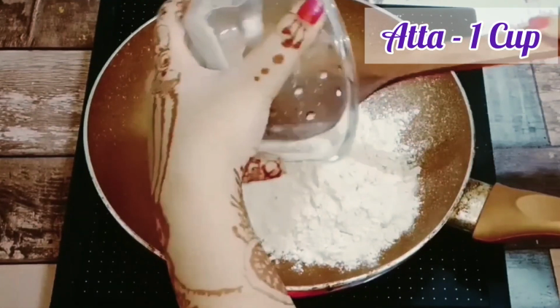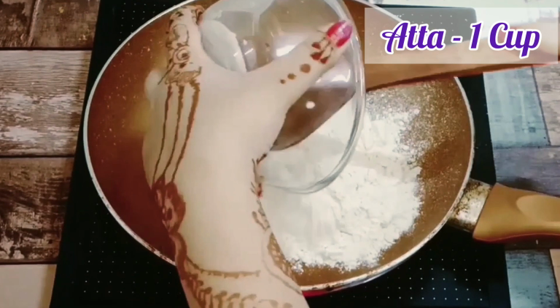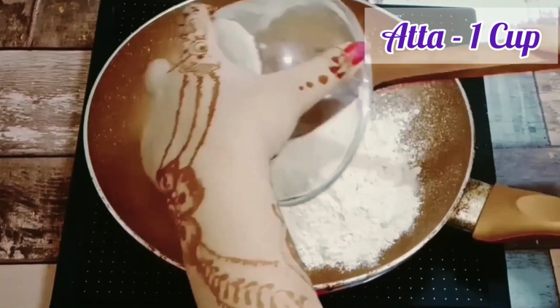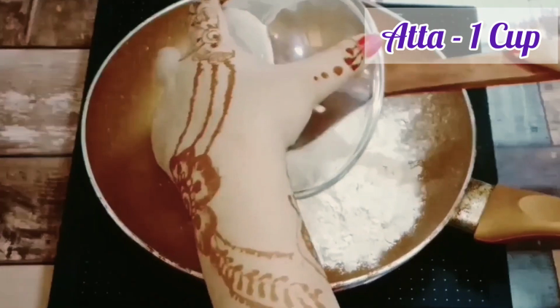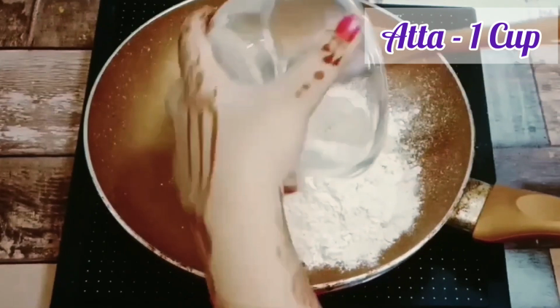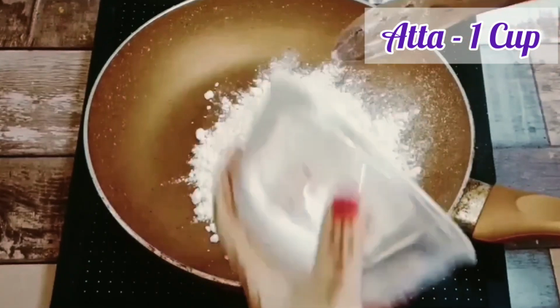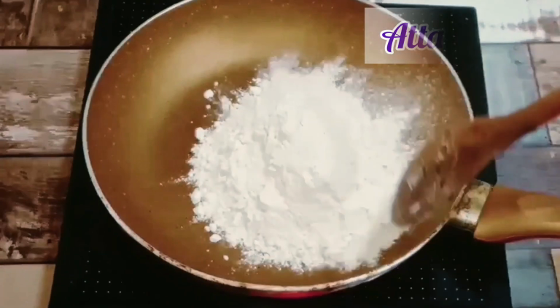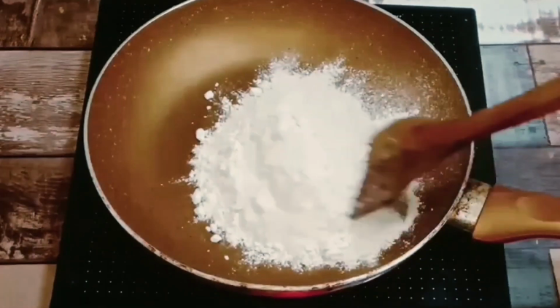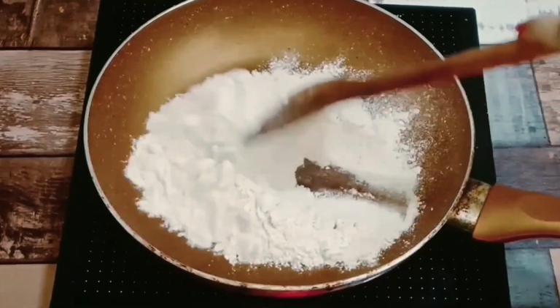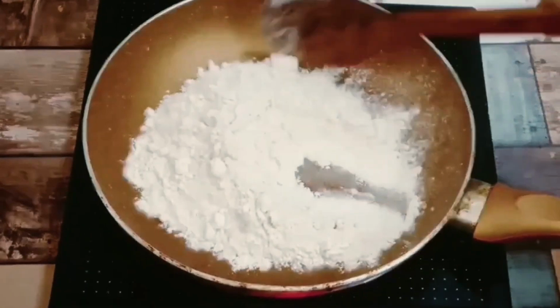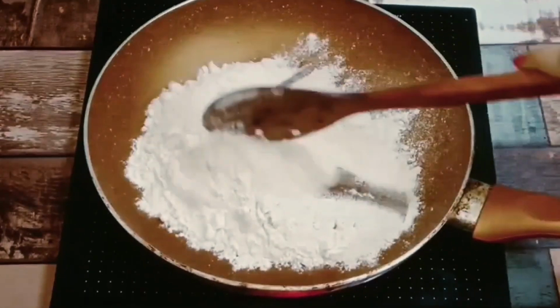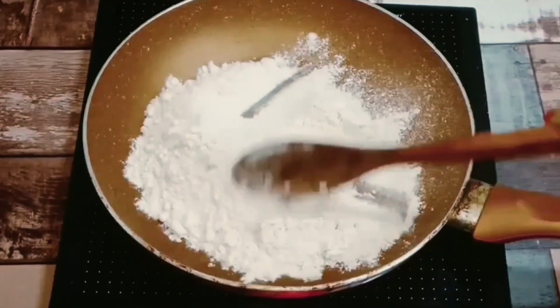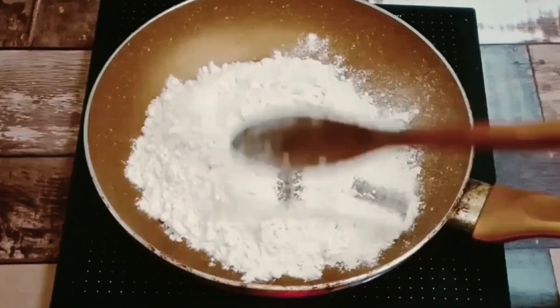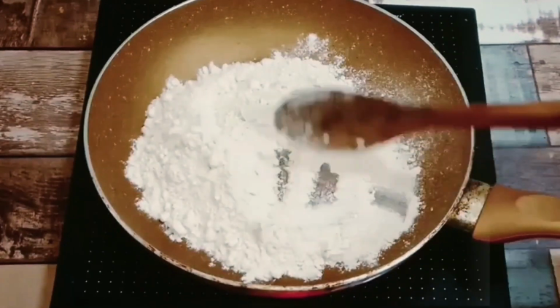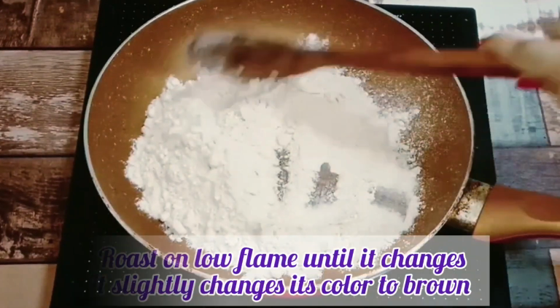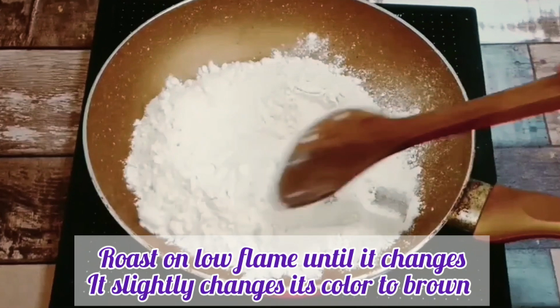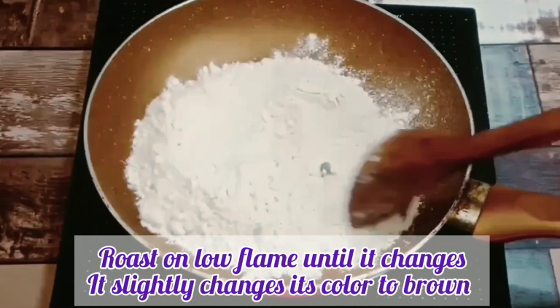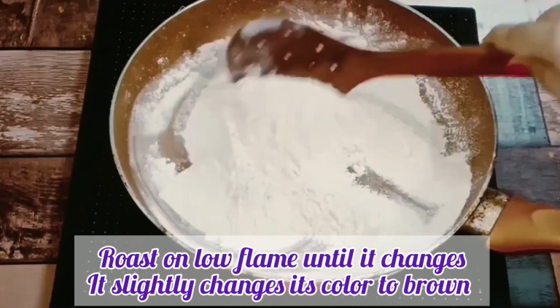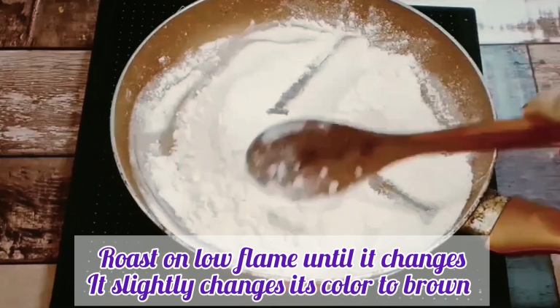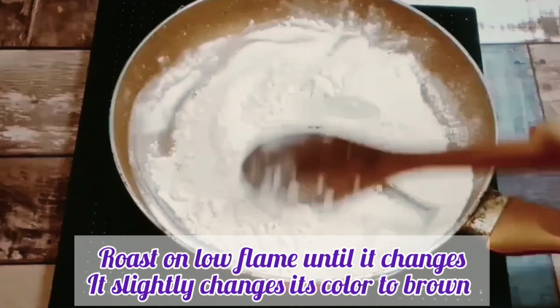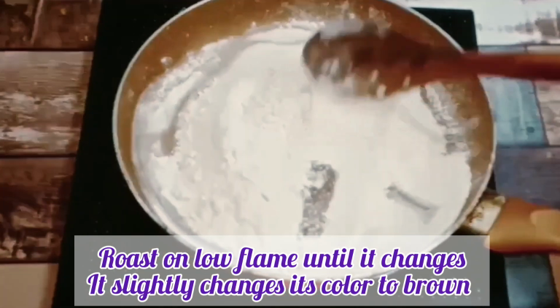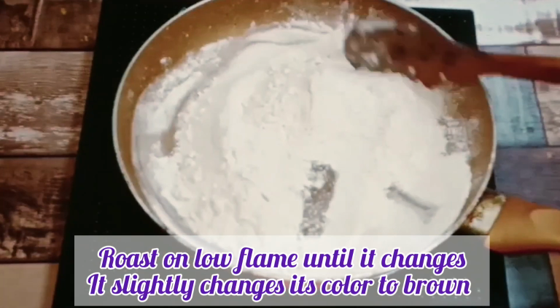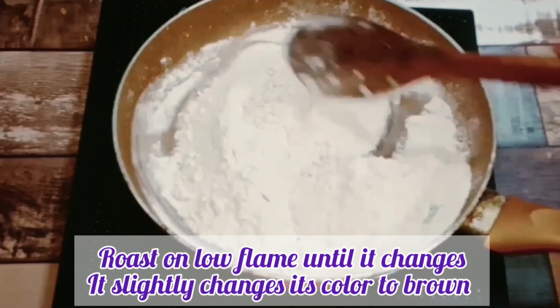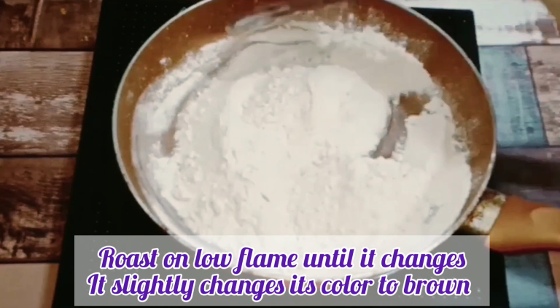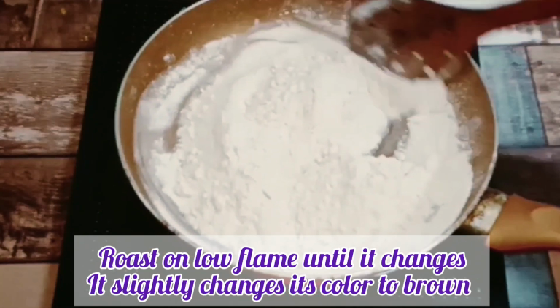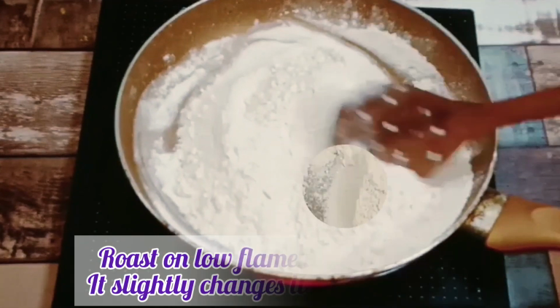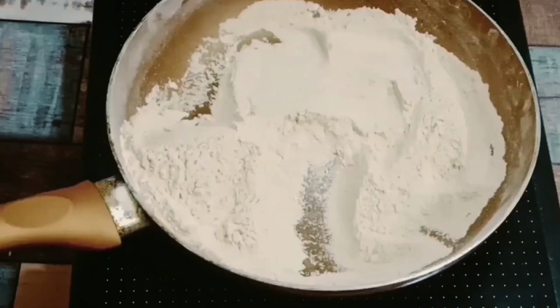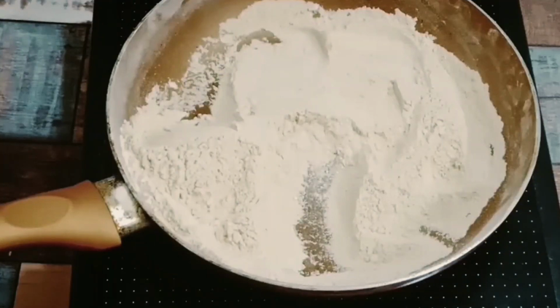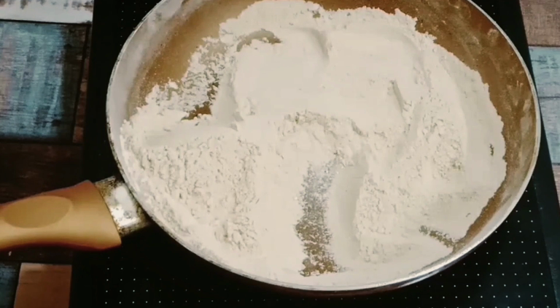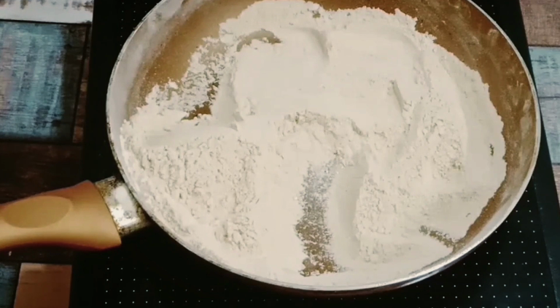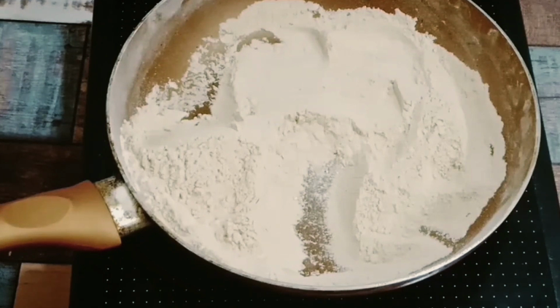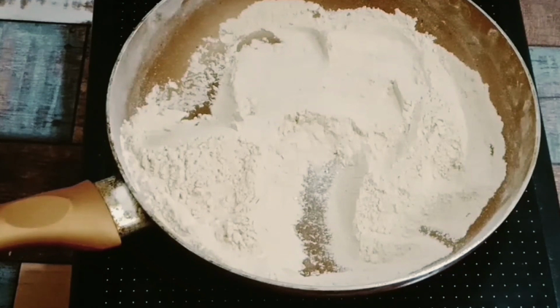Now we will roast it on a low flame so that it will not brown. We have to keep it on low flame to be able to fill it properly.